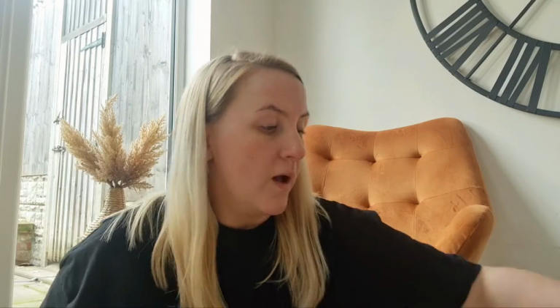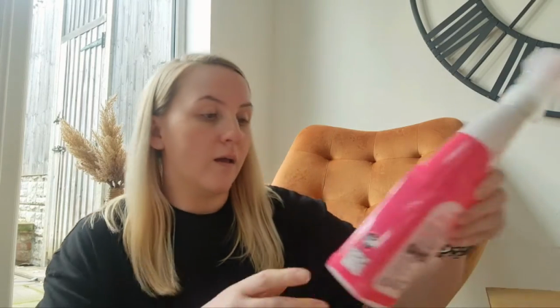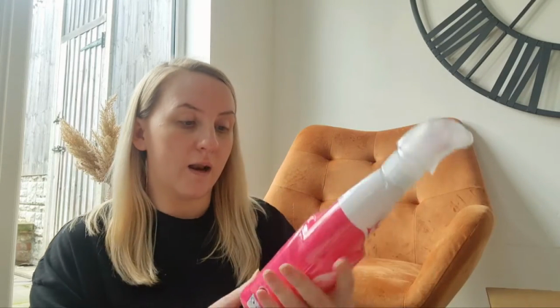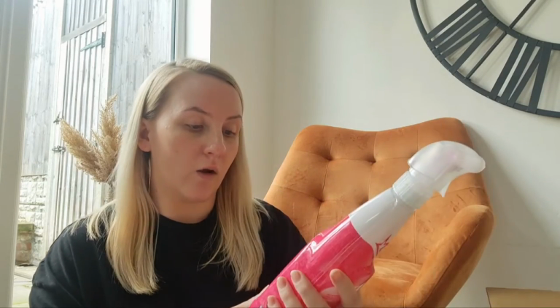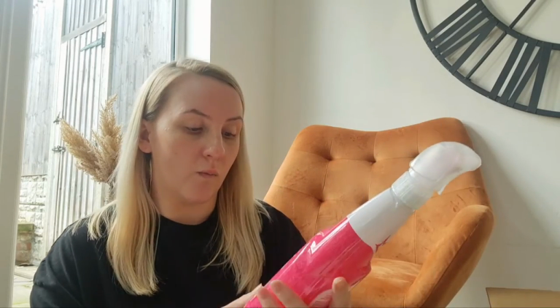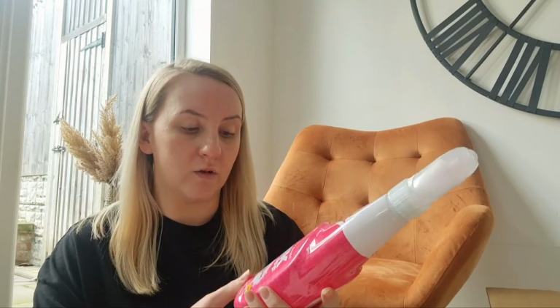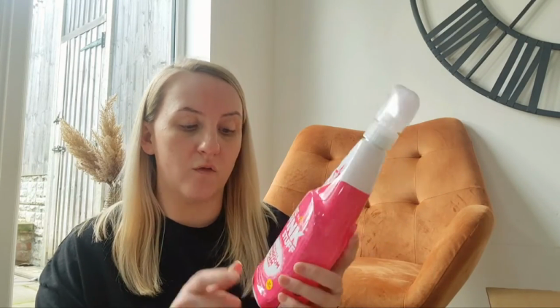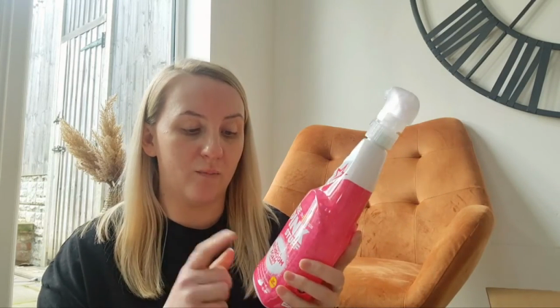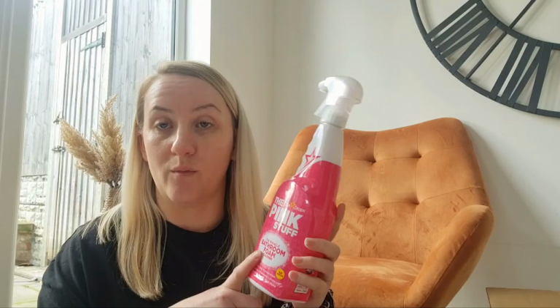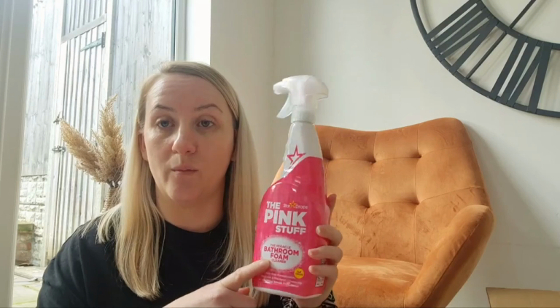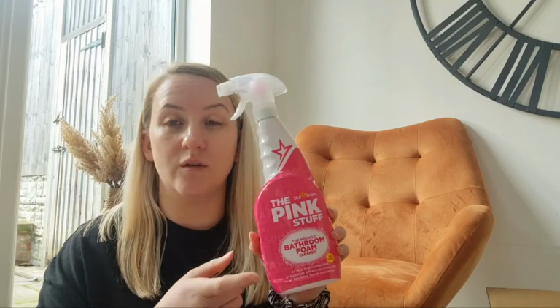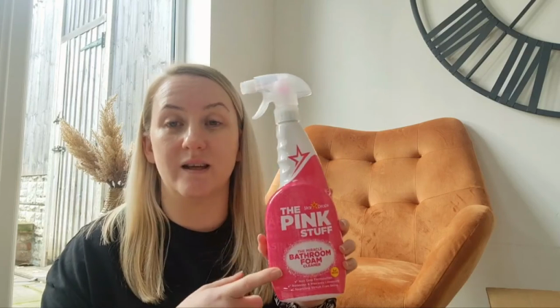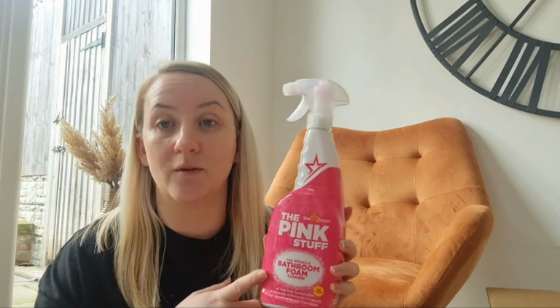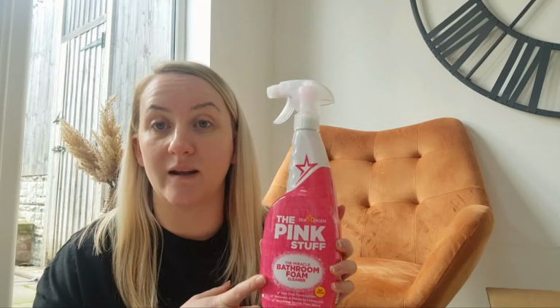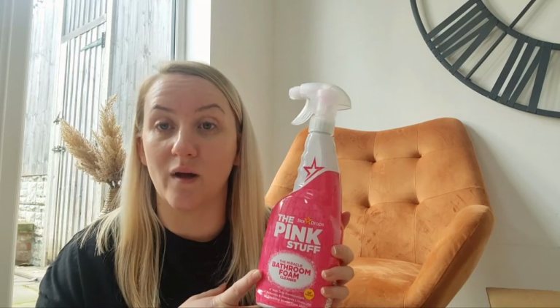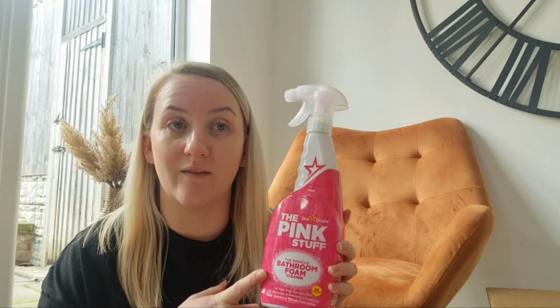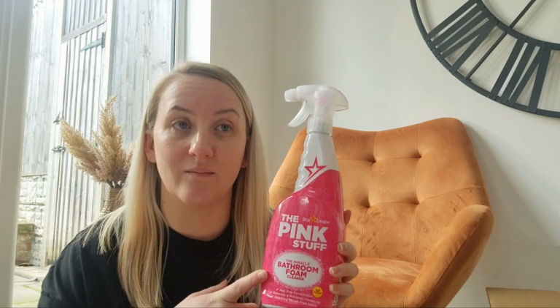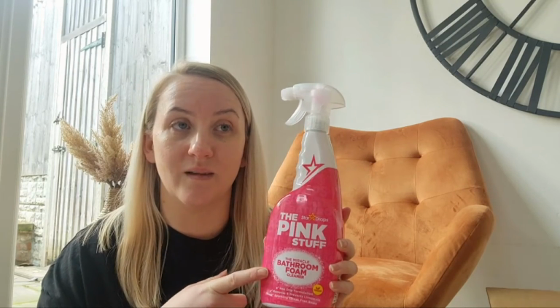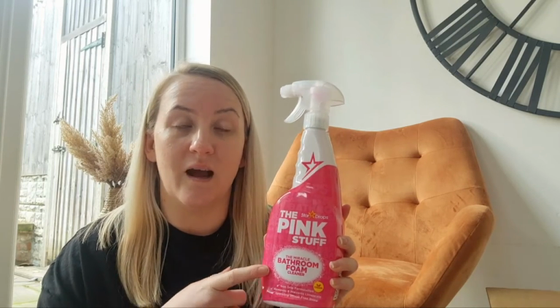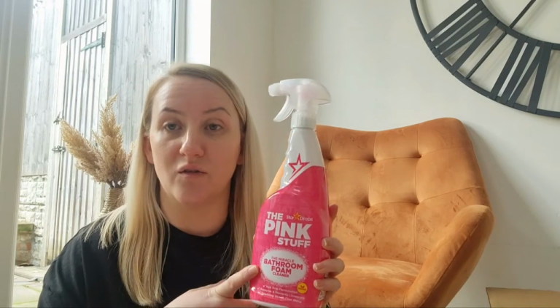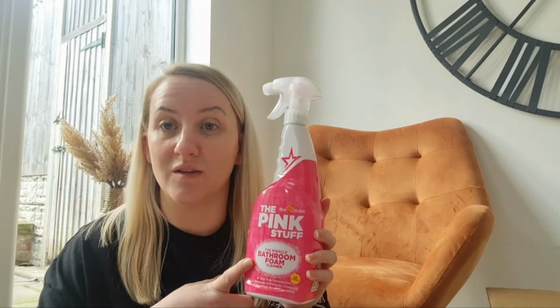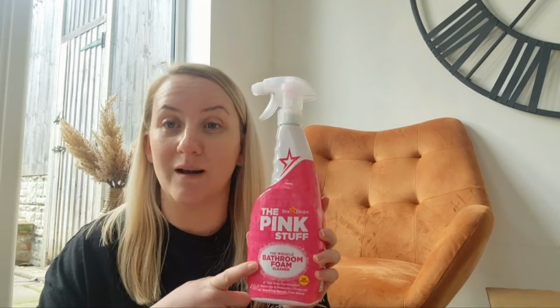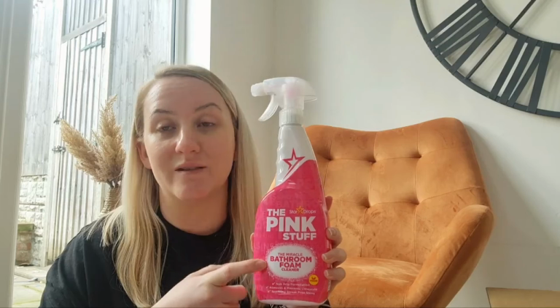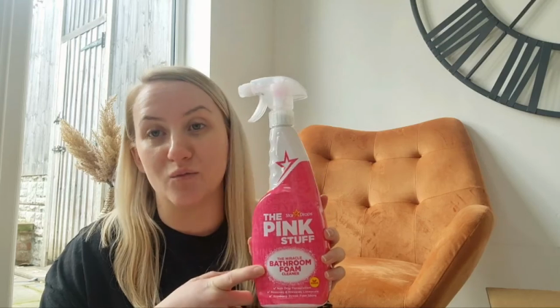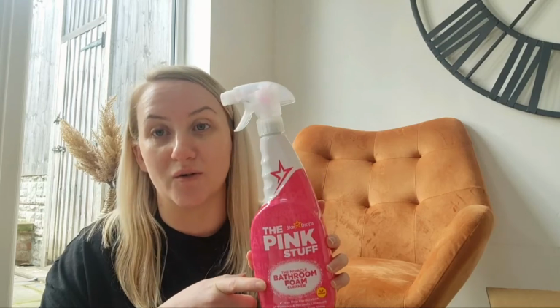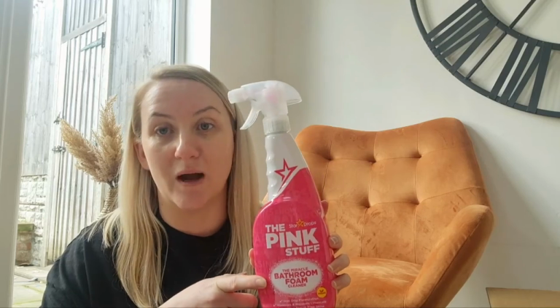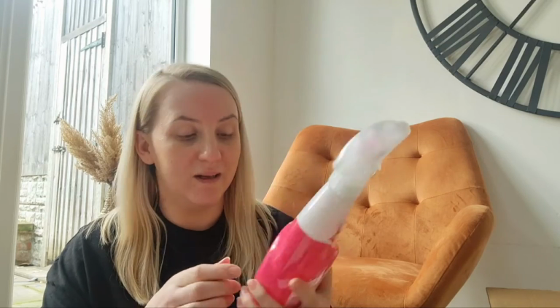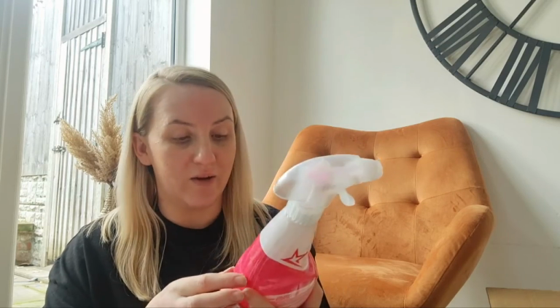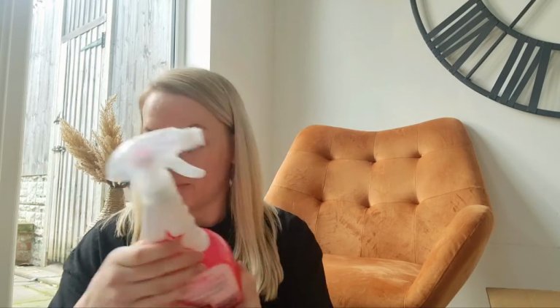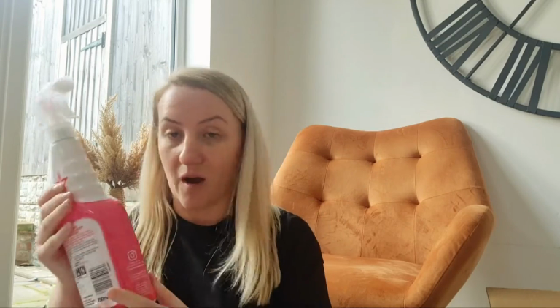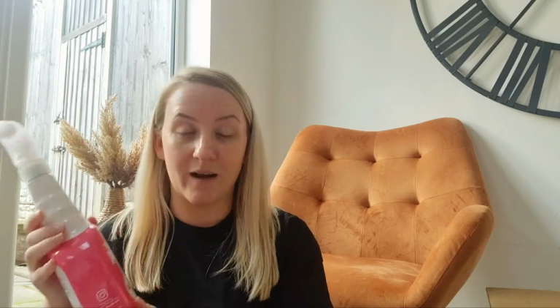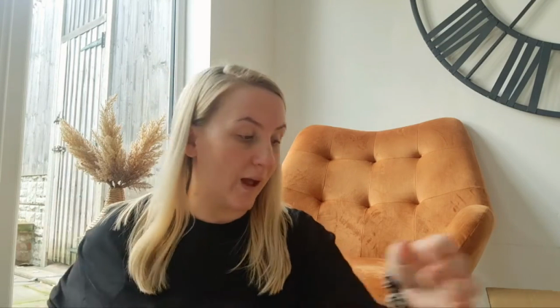Then I got the Pink Stuff bathroom foam, because this smells amazing — I love it. I think I just love it for the smell really, but it's a really good product as well, so yeah, highly recommend that.